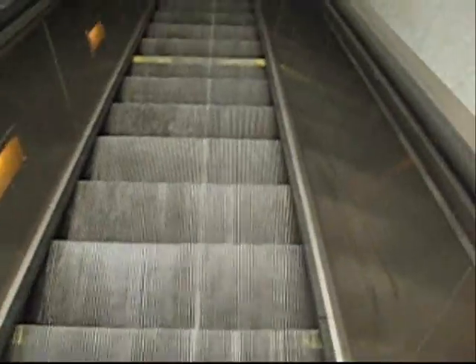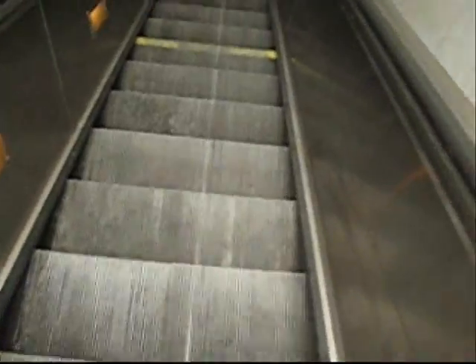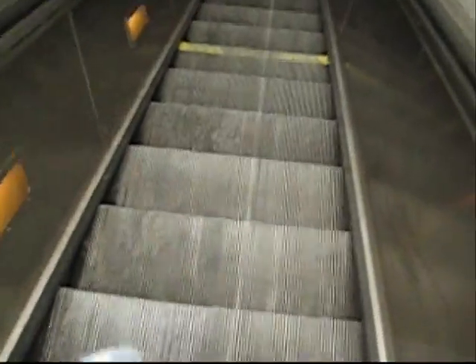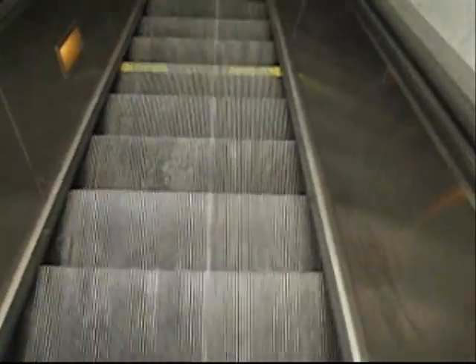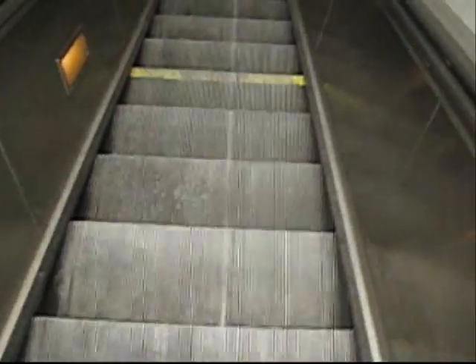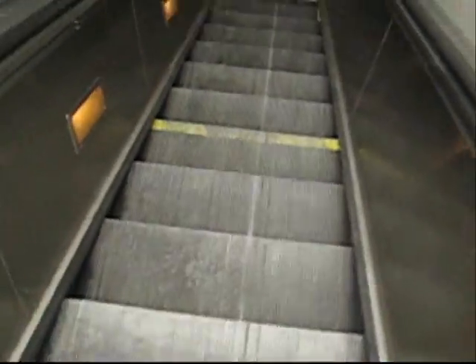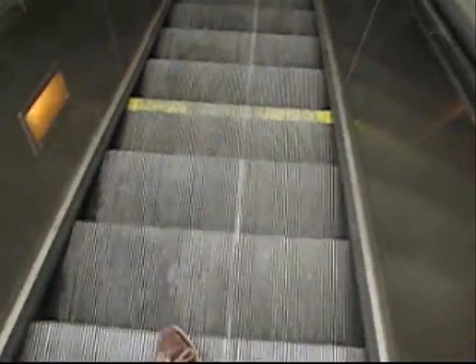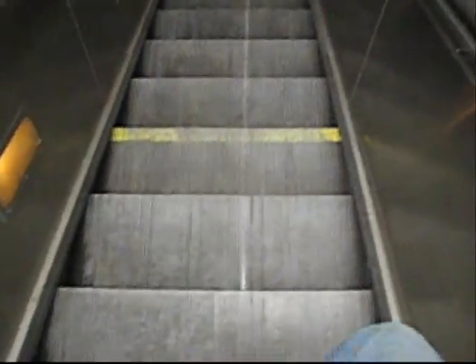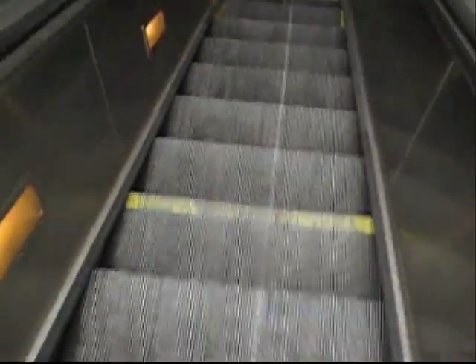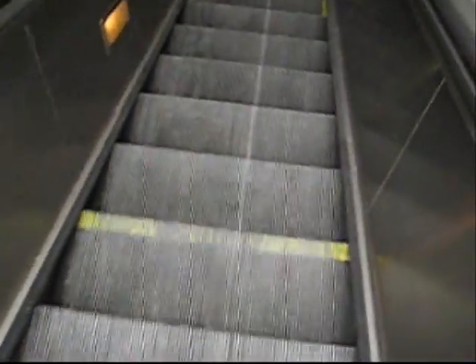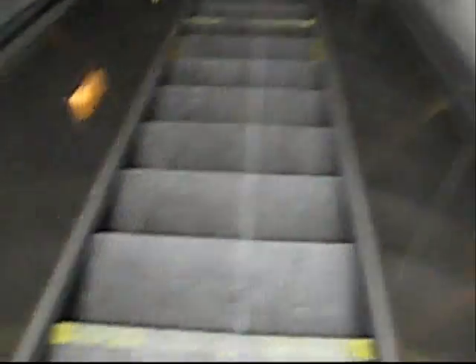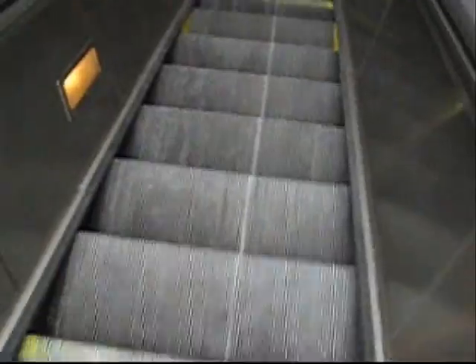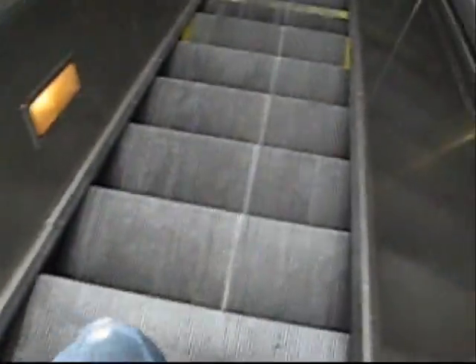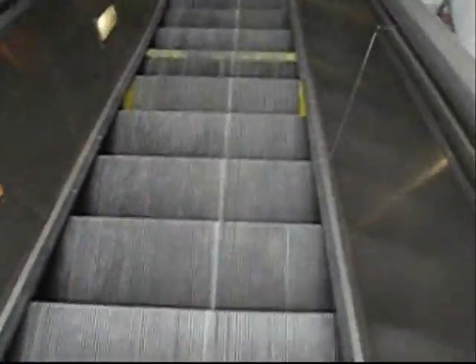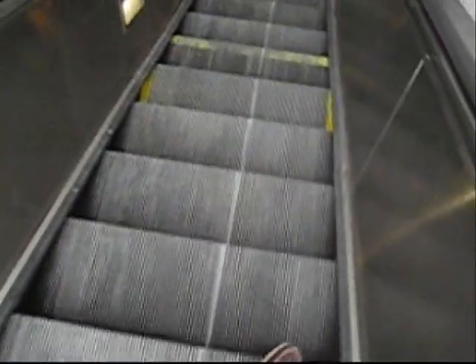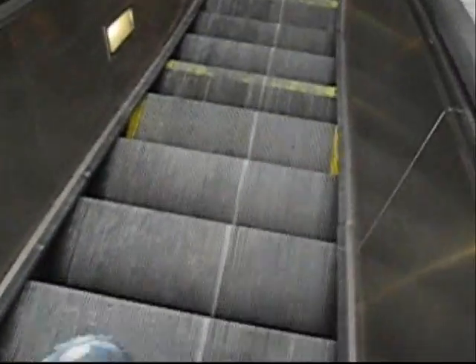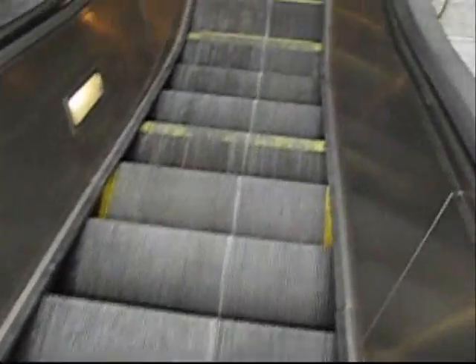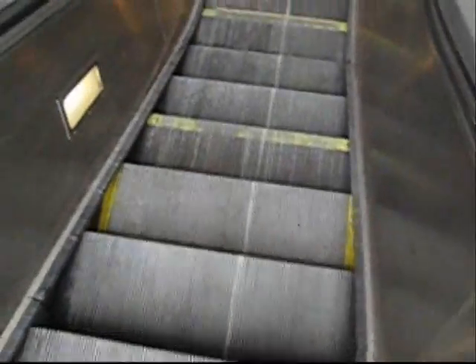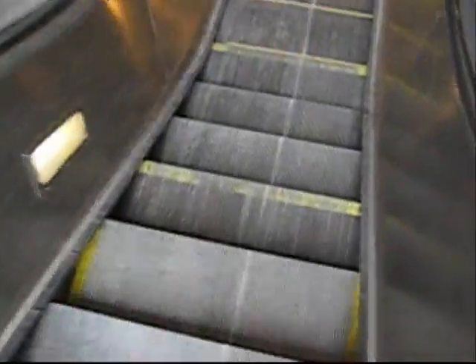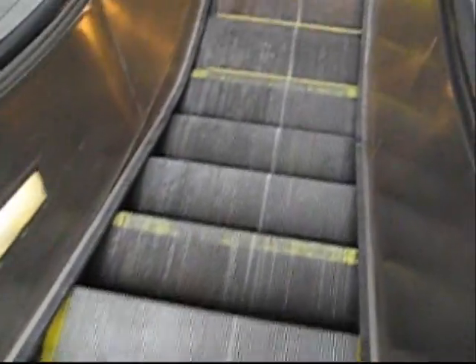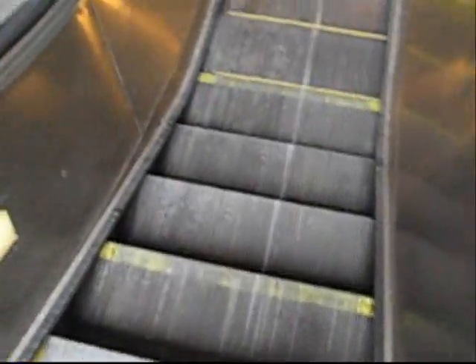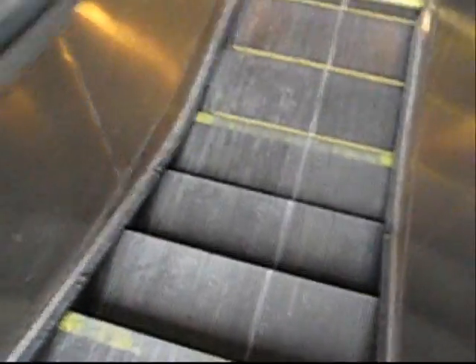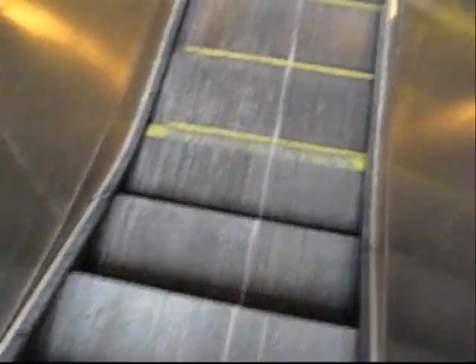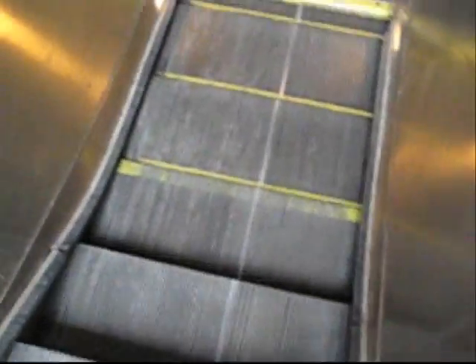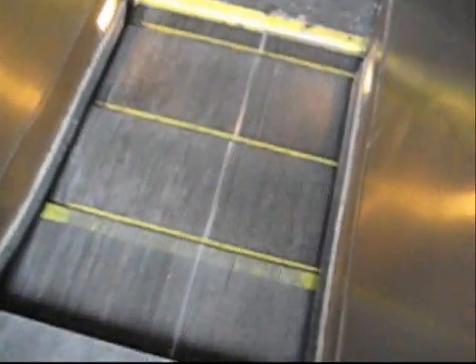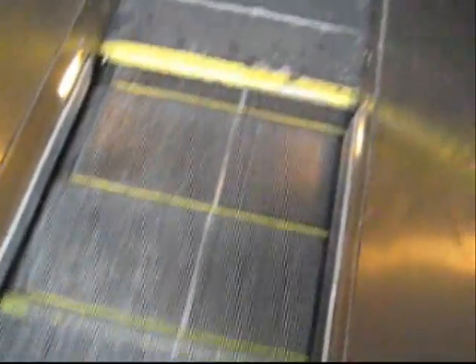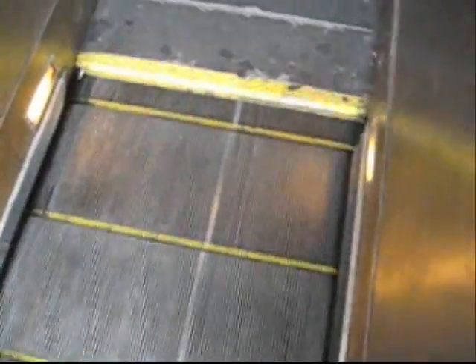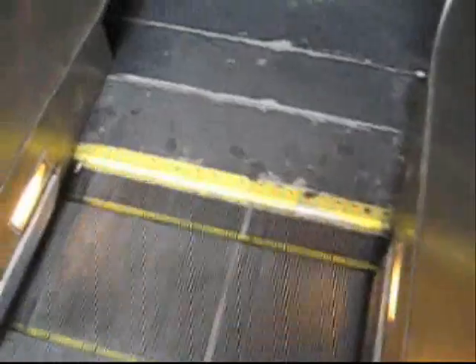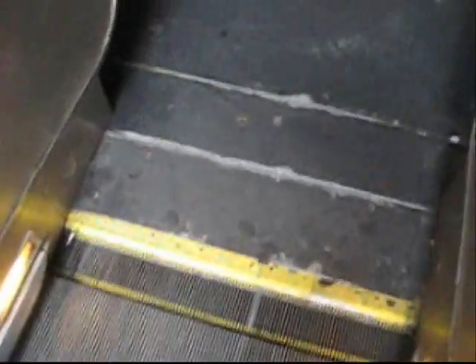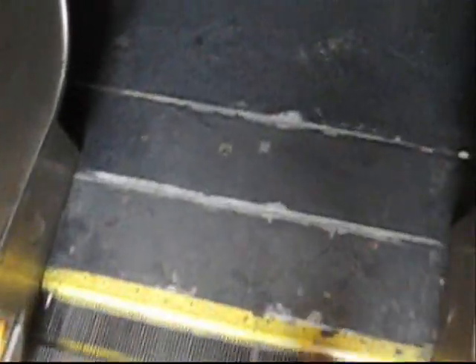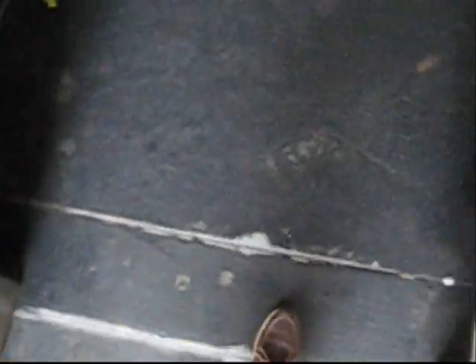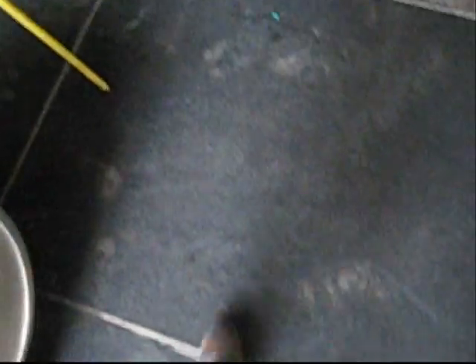There's nothing as confusing as taking the escalator when it's not working, especially when you get down here to the end and the steps are not the same height. It's confusing.